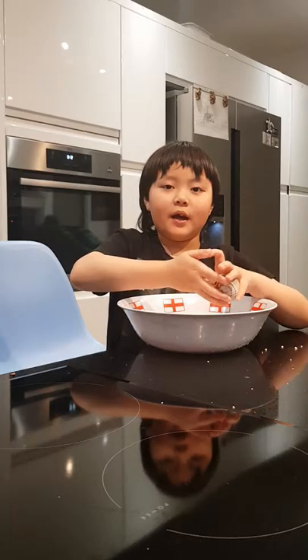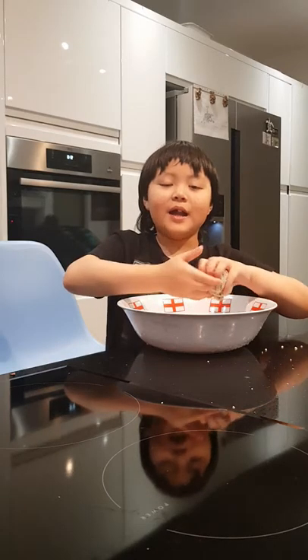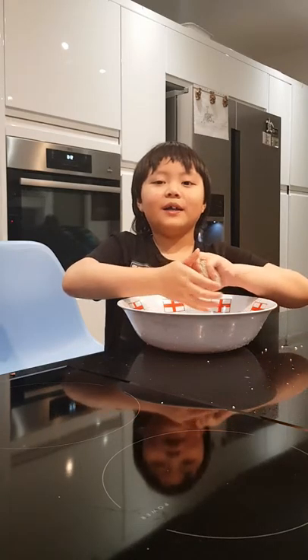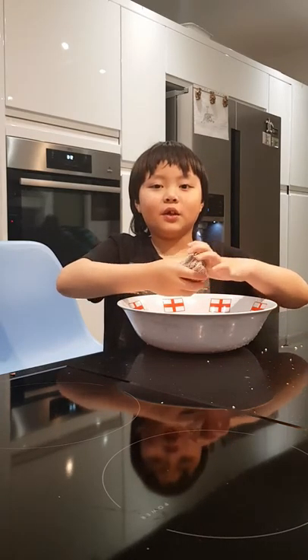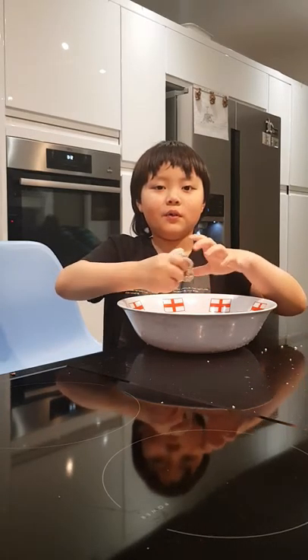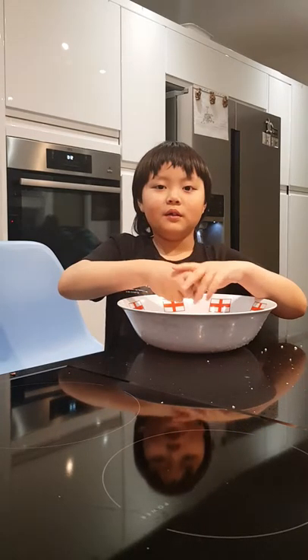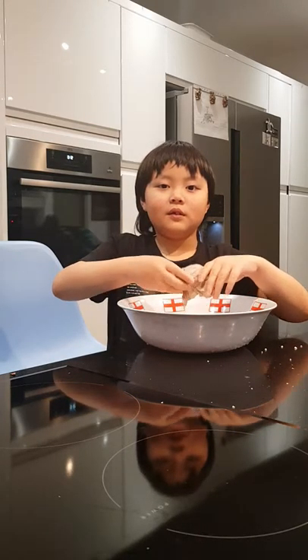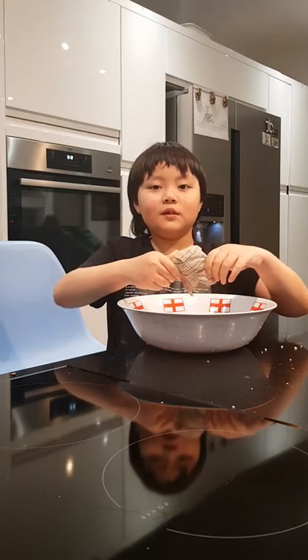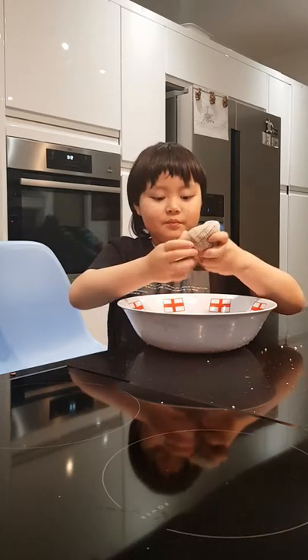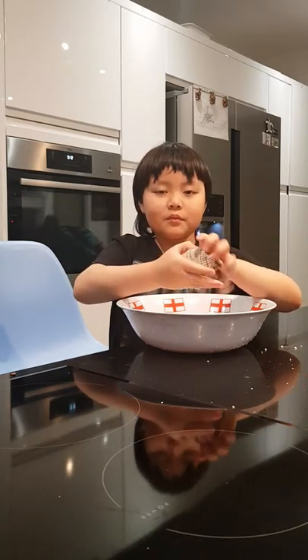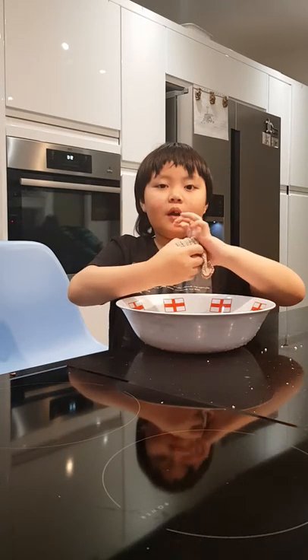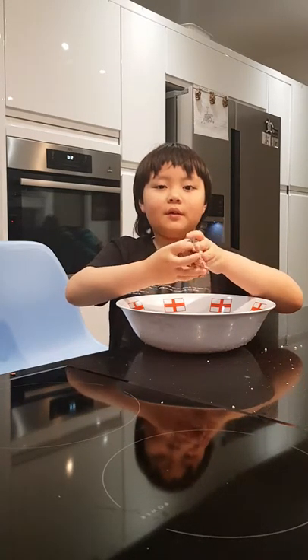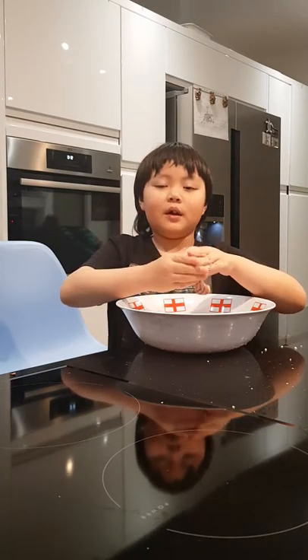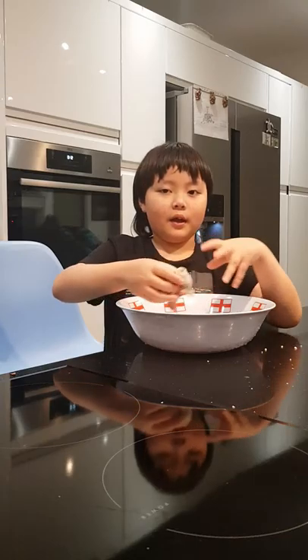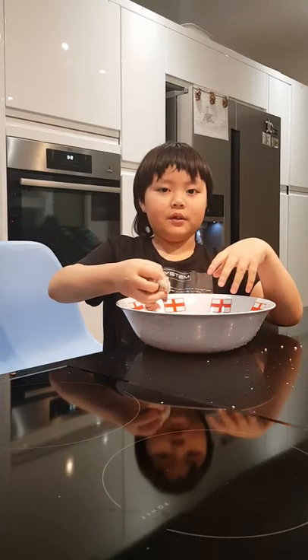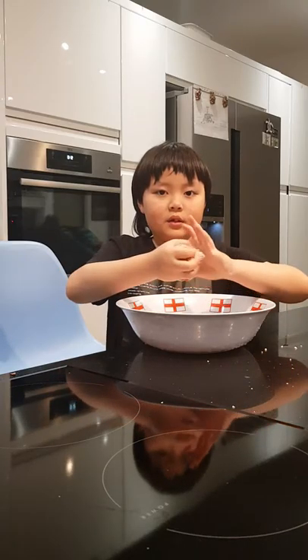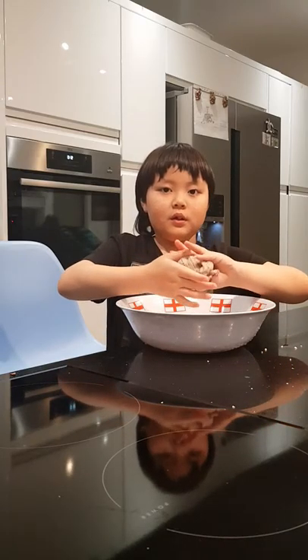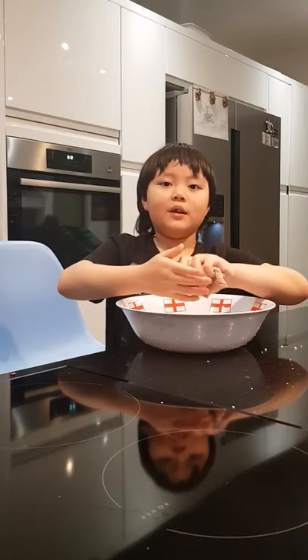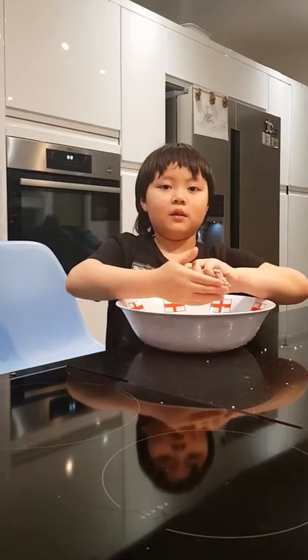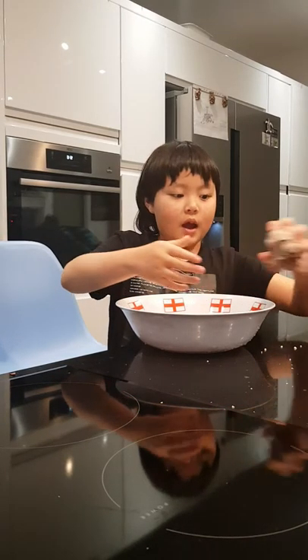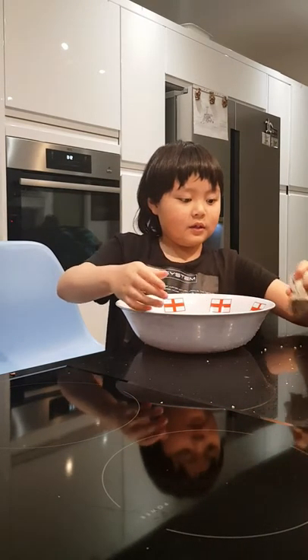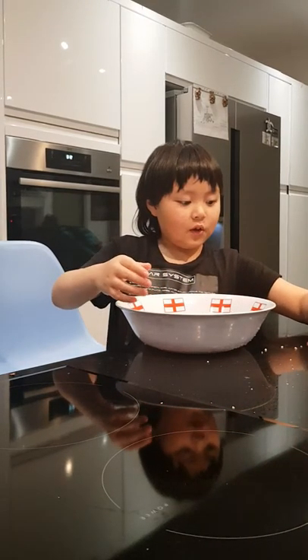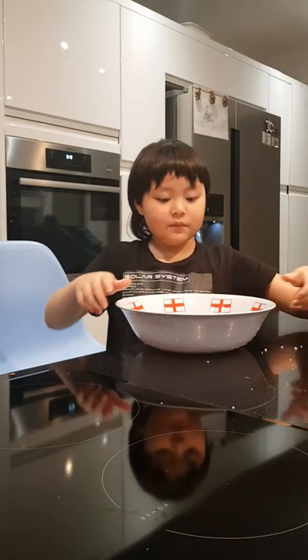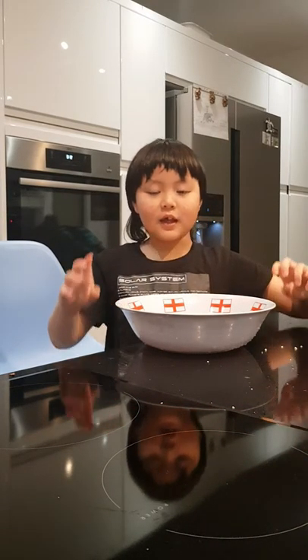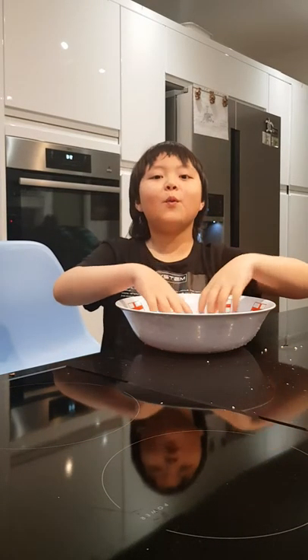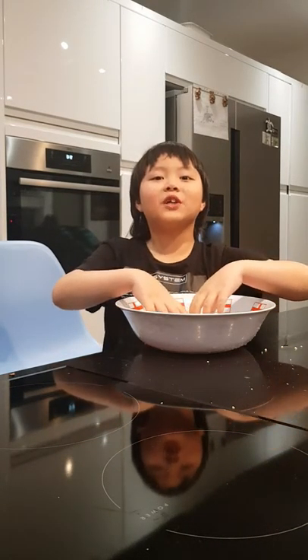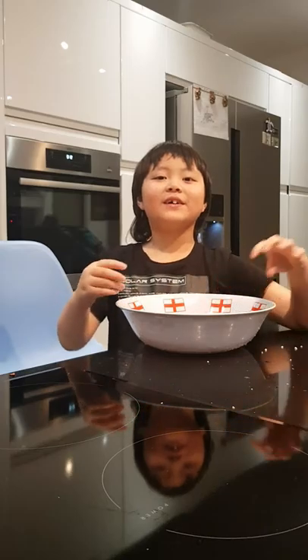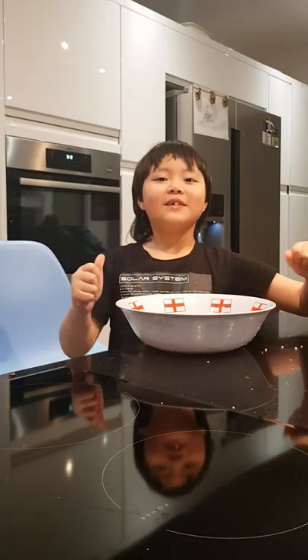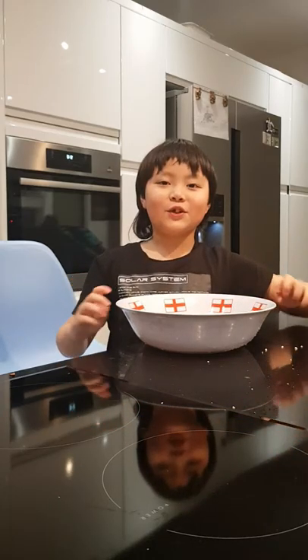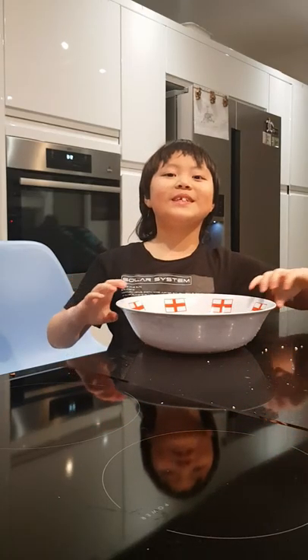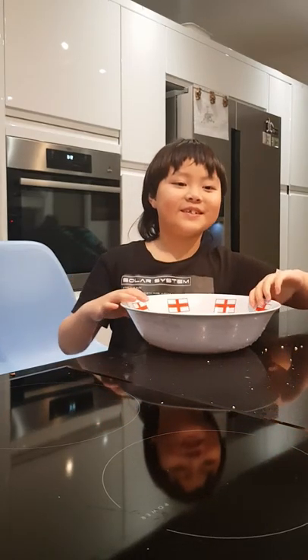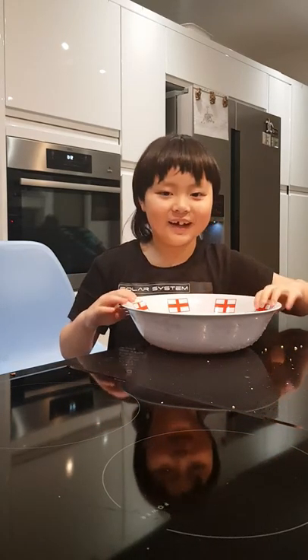Thank you for watching Joshua's Kitchen Science.